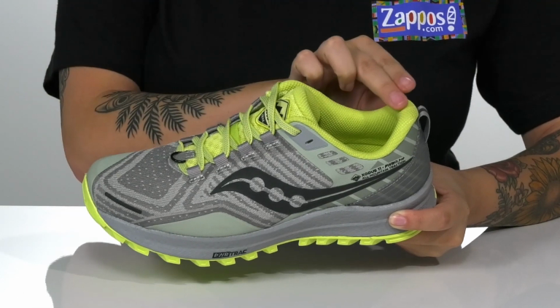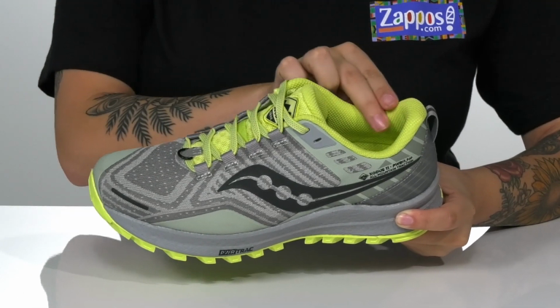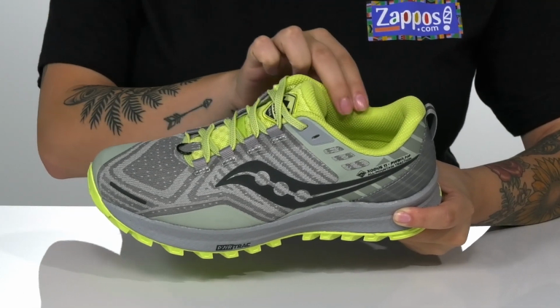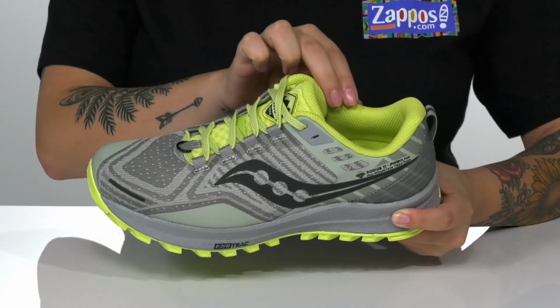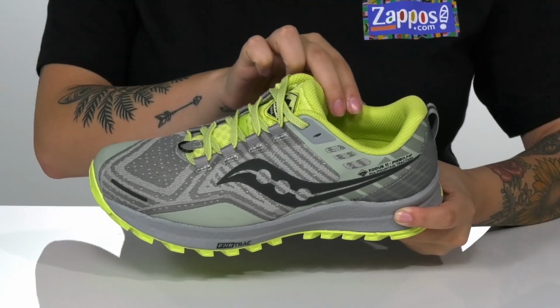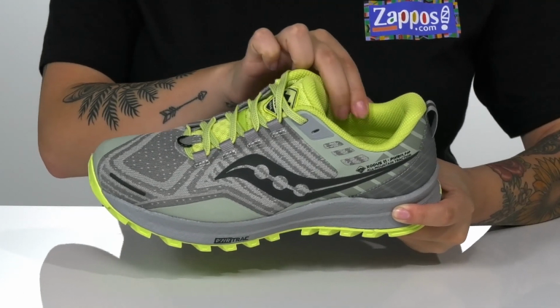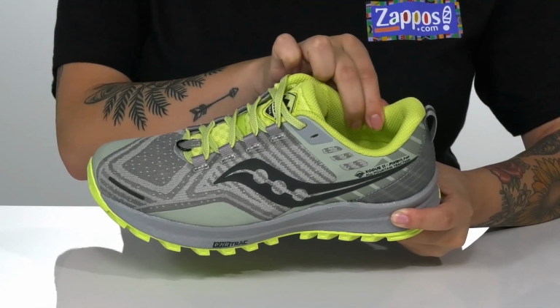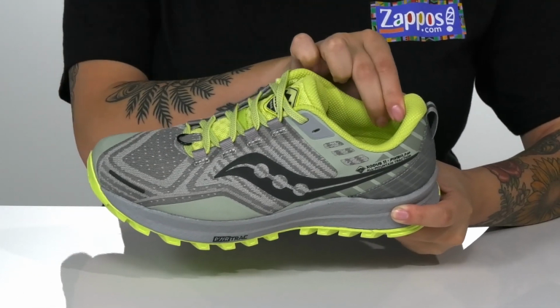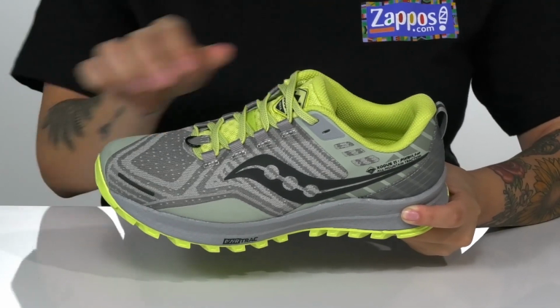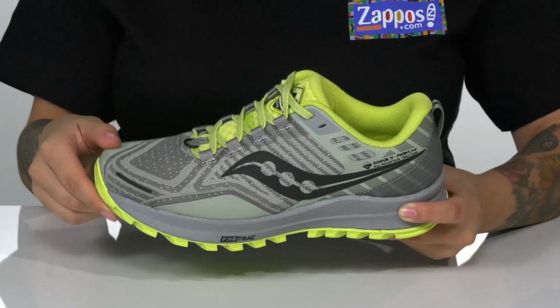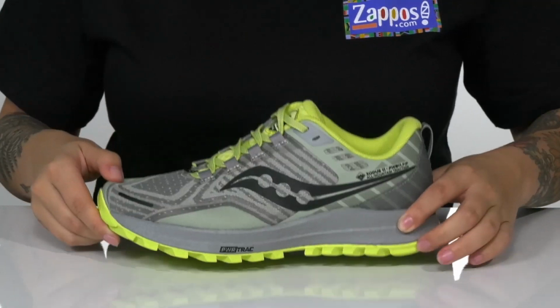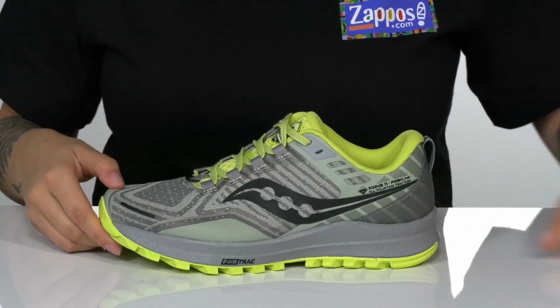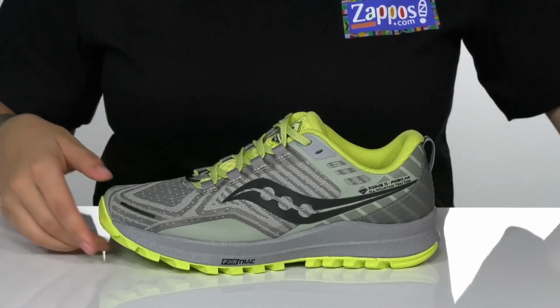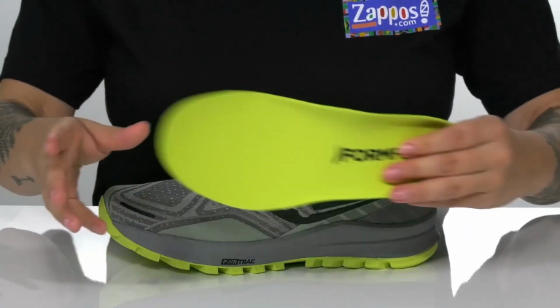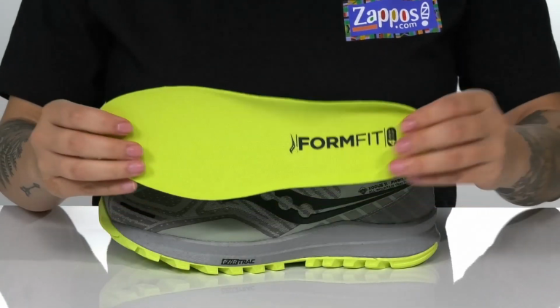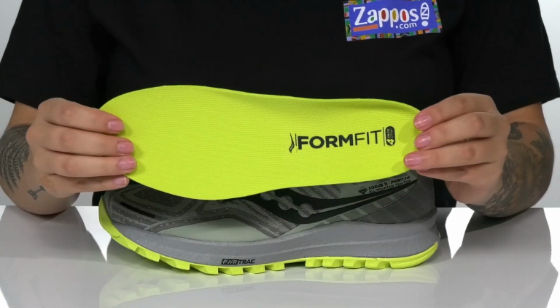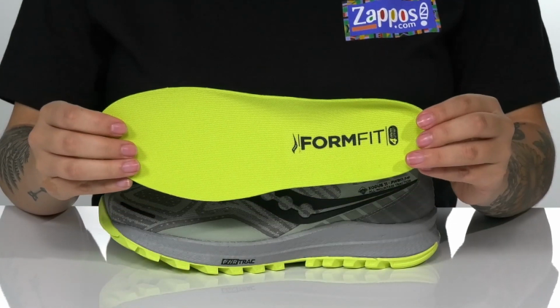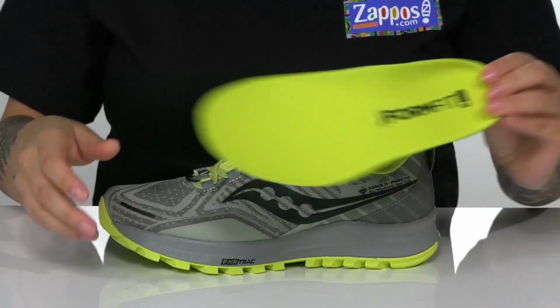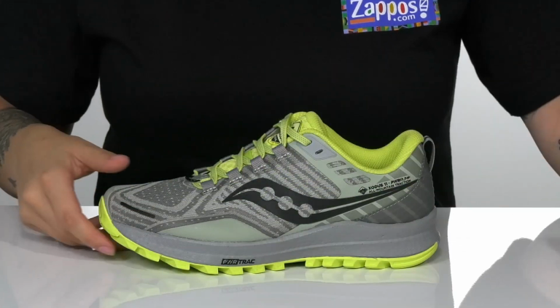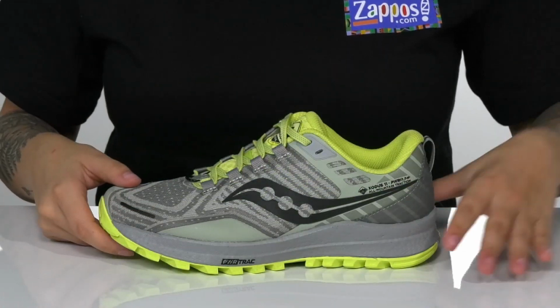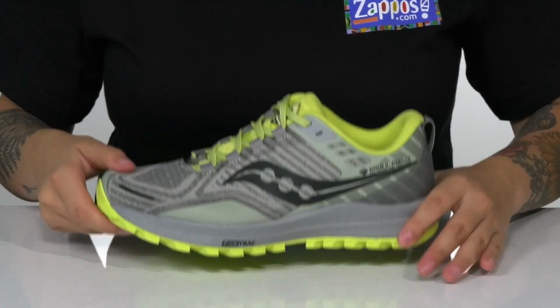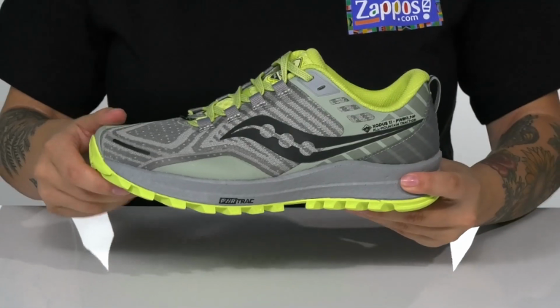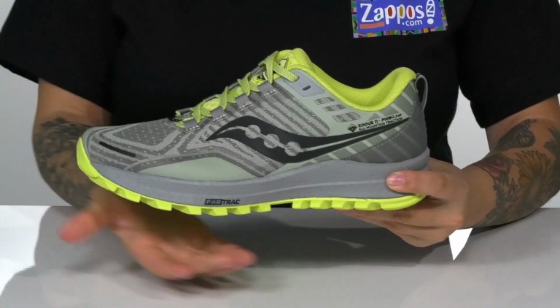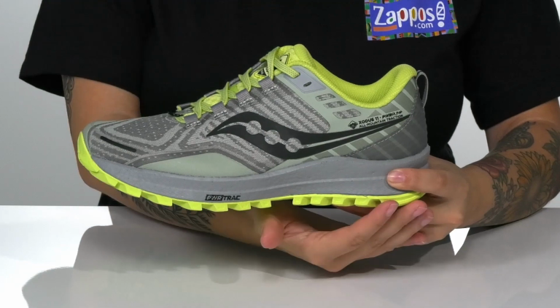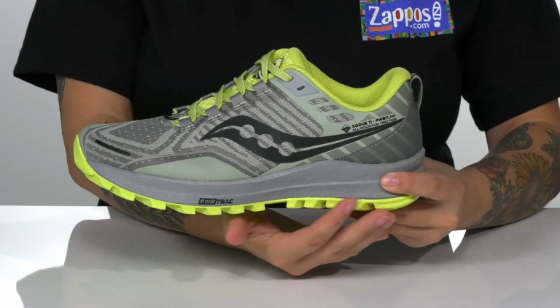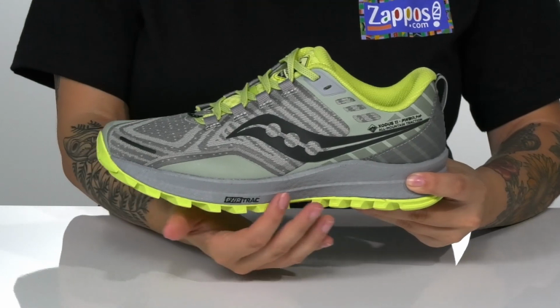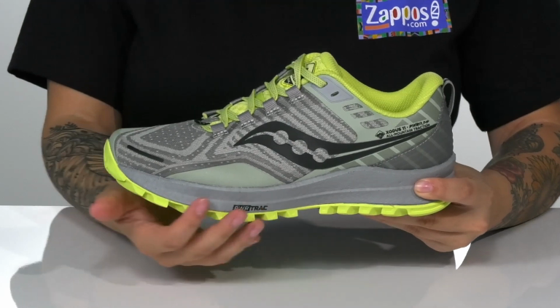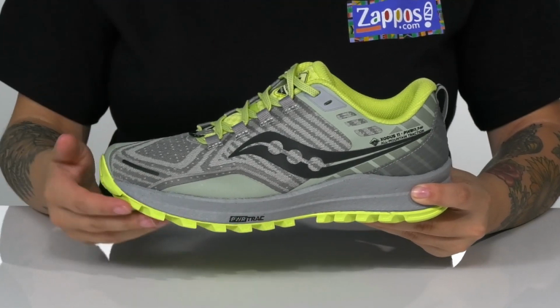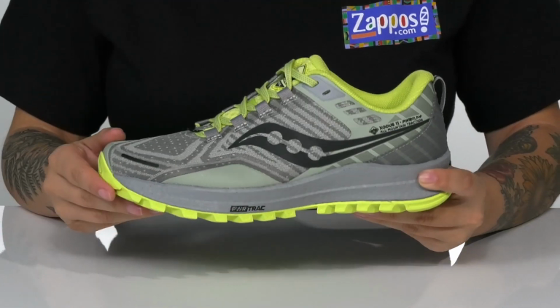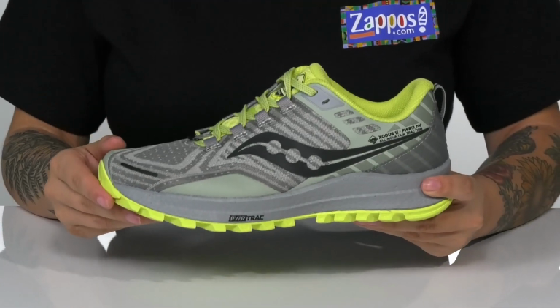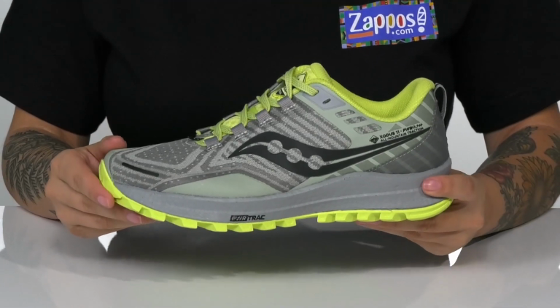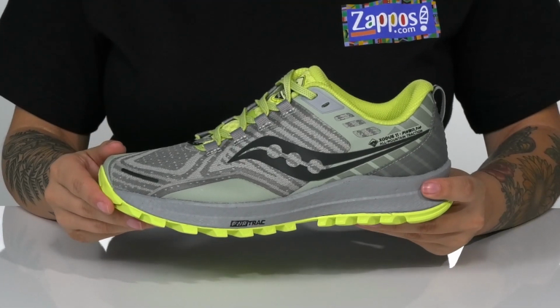These have a textile inner lining with a little bit of padding around the collar, as well as a removable insole. The Power Run Plus midsole is cushioned for comfort and gives consistent energy return.